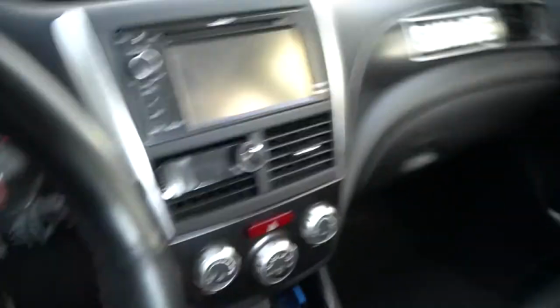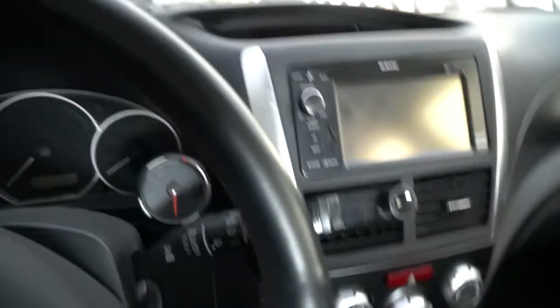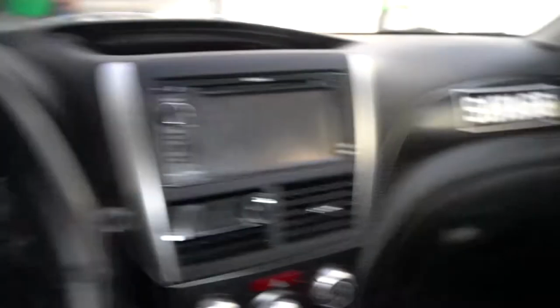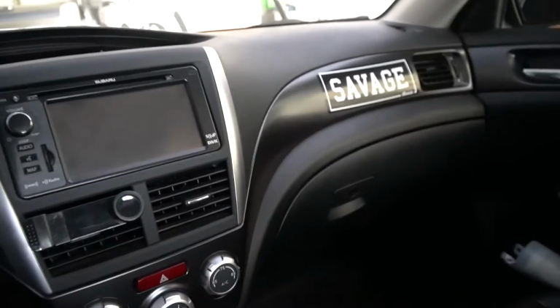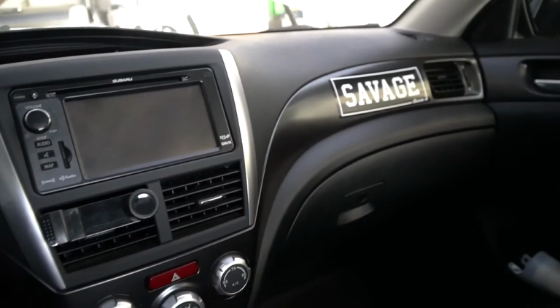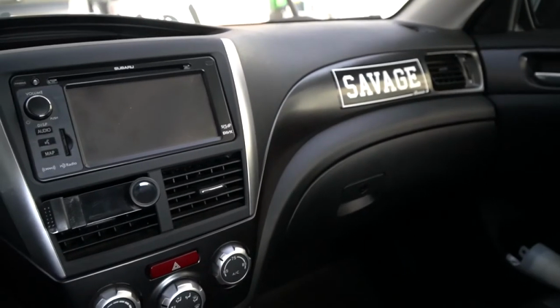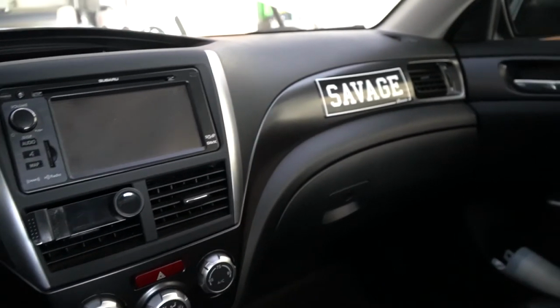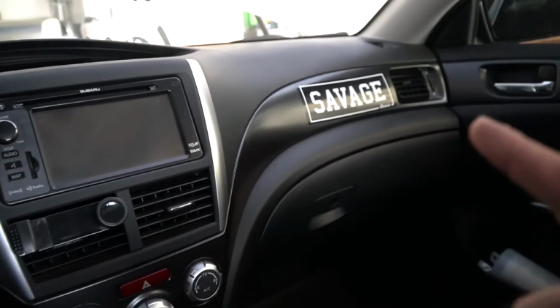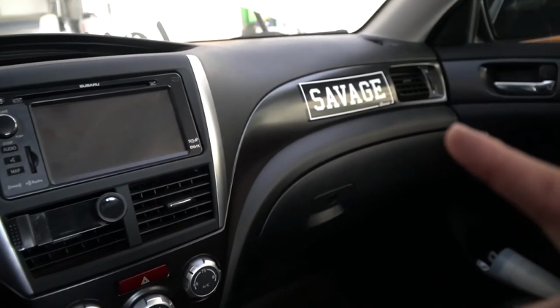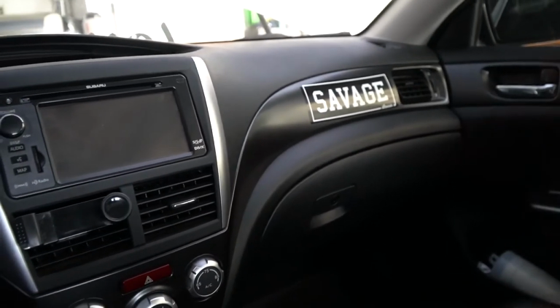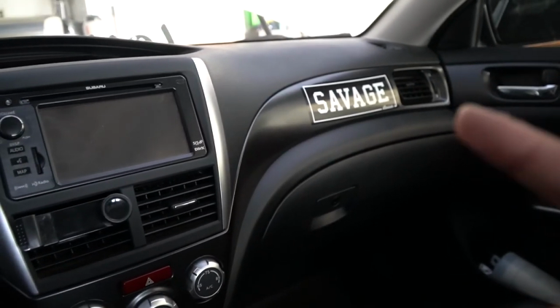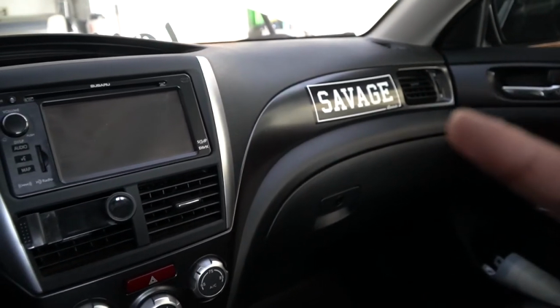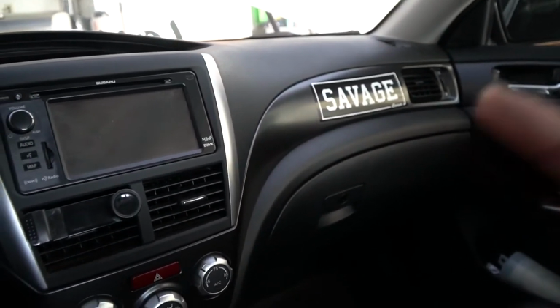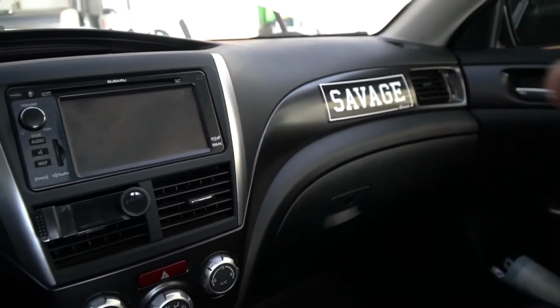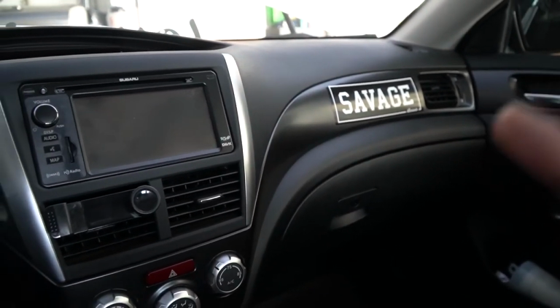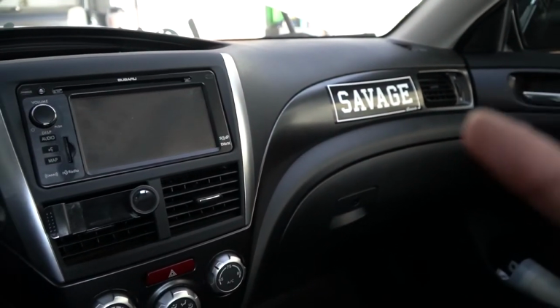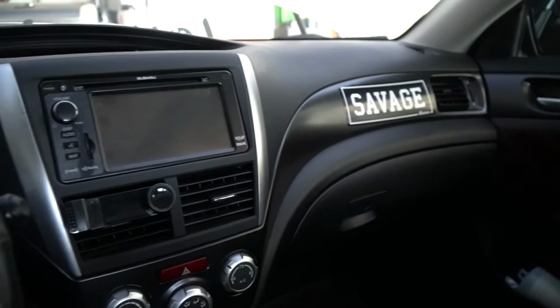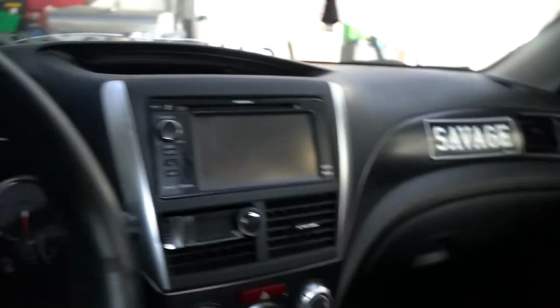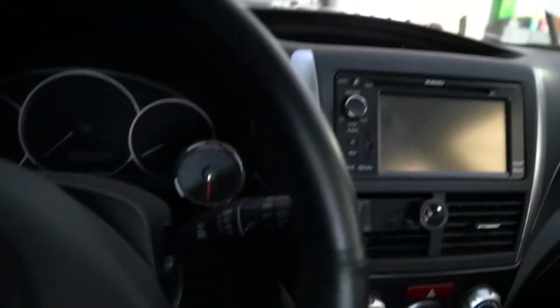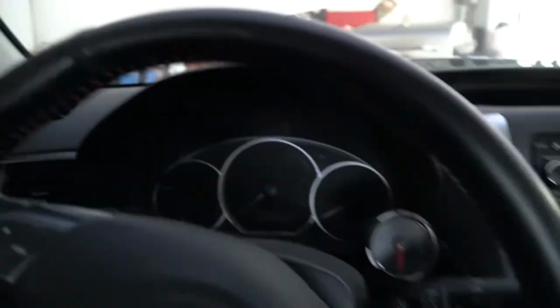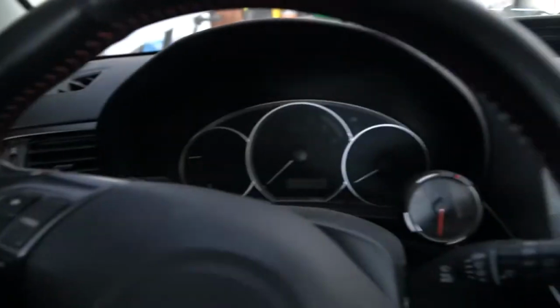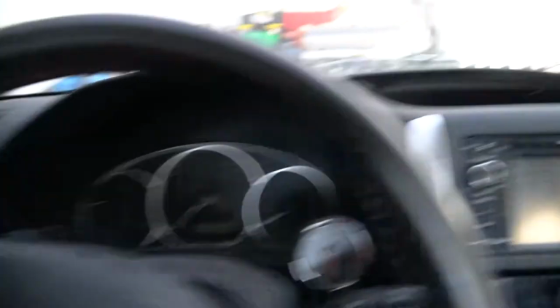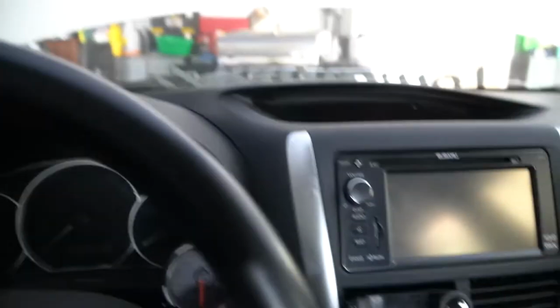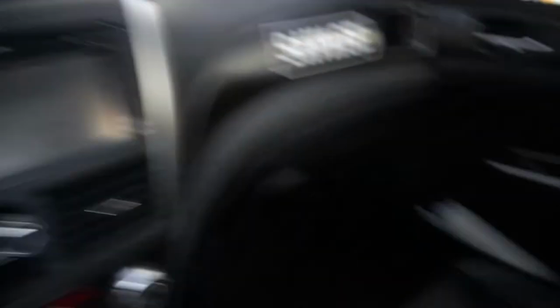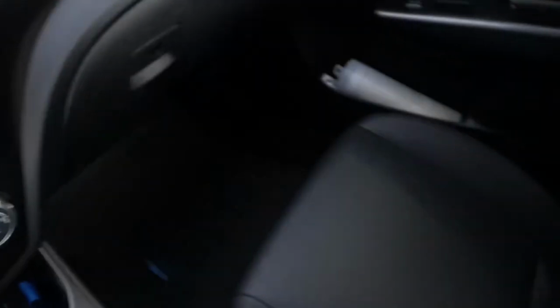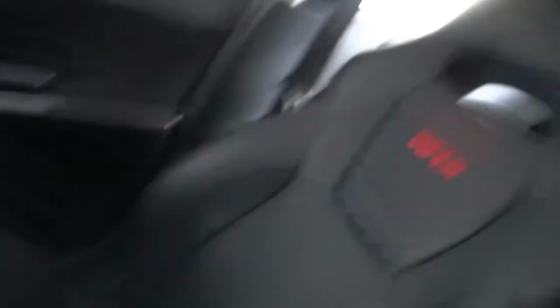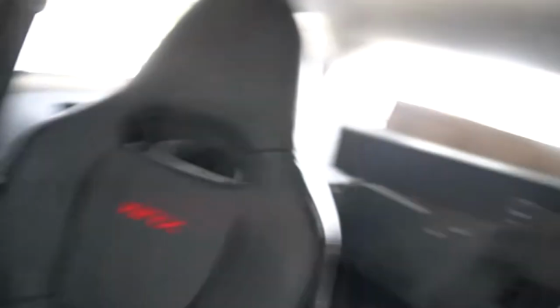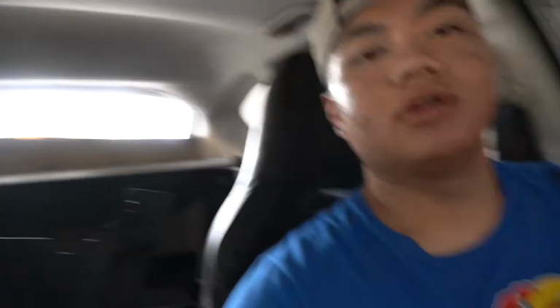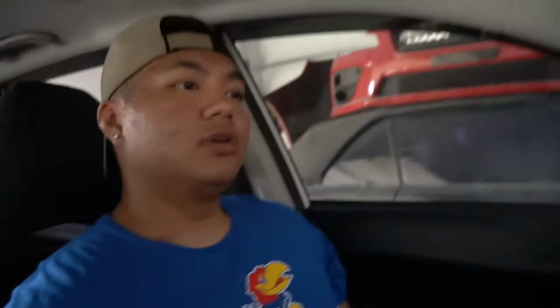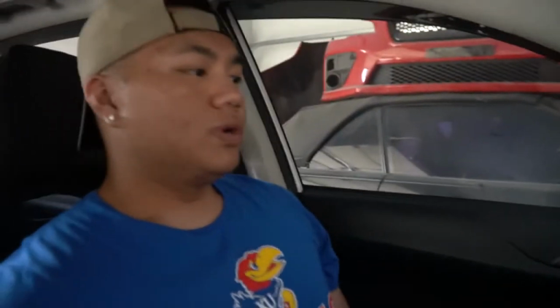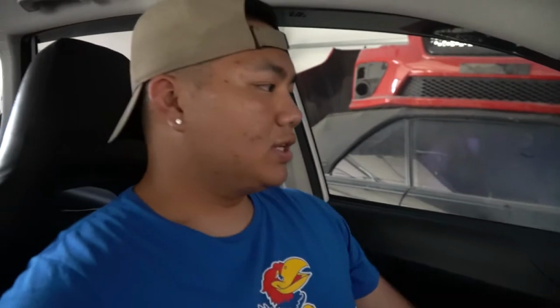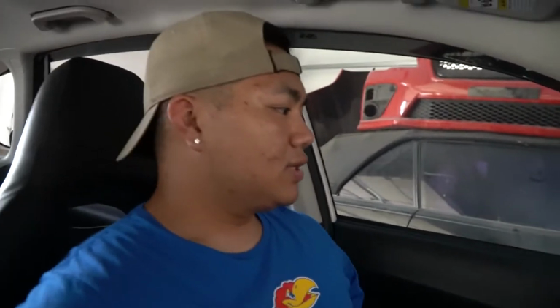Shout out to the Lemonade — you guys are my inspiration, you guys are the reason why I'm doing what I'm doing. Pretty clean on the inside.